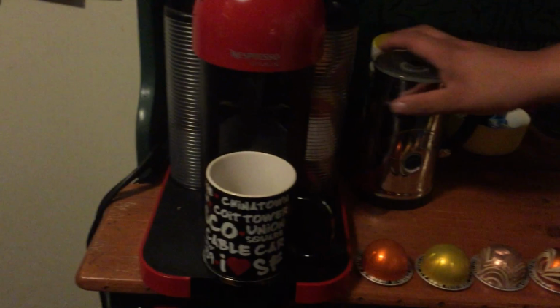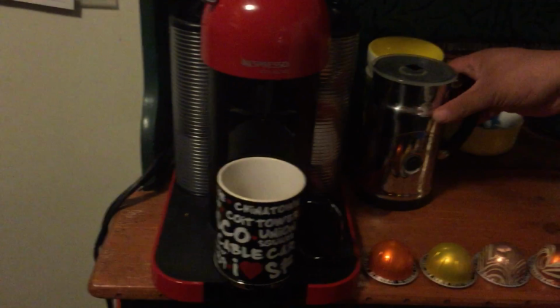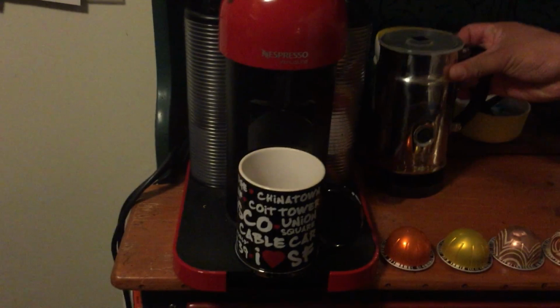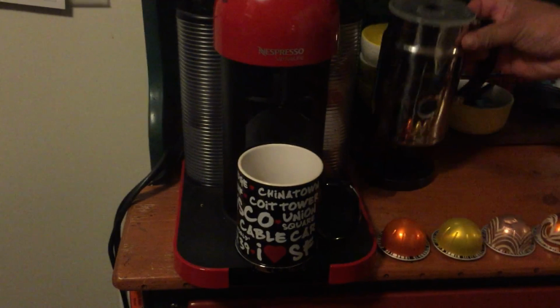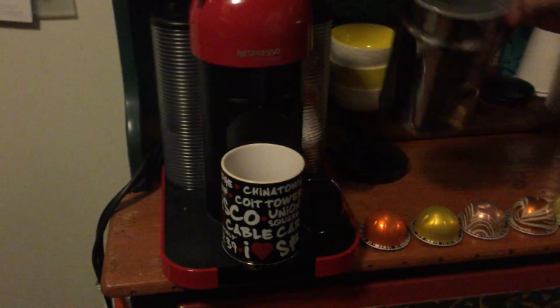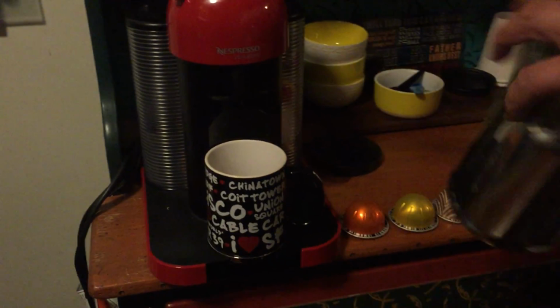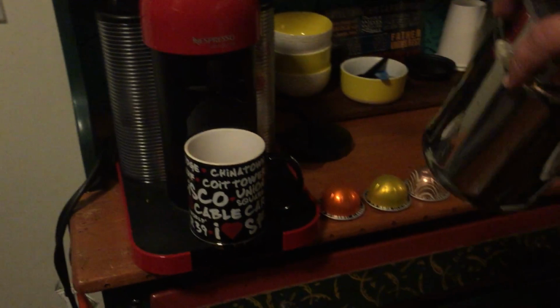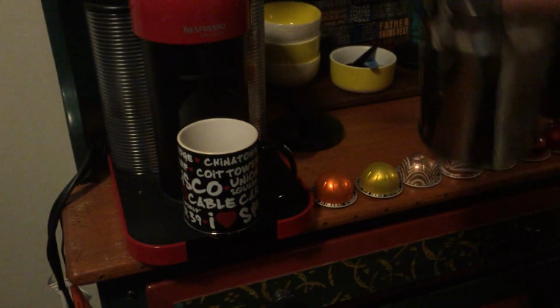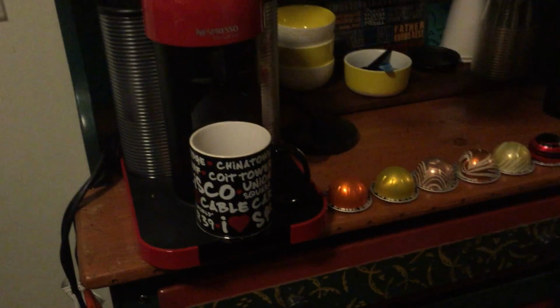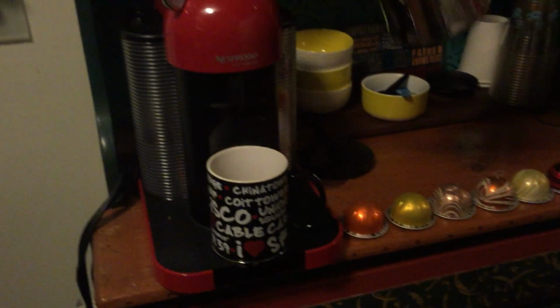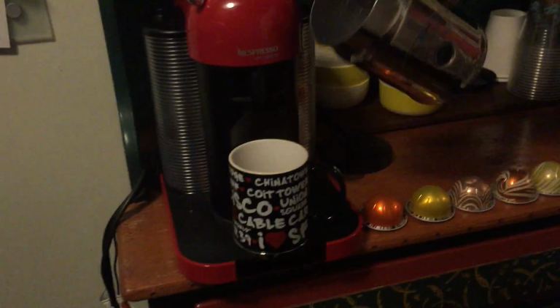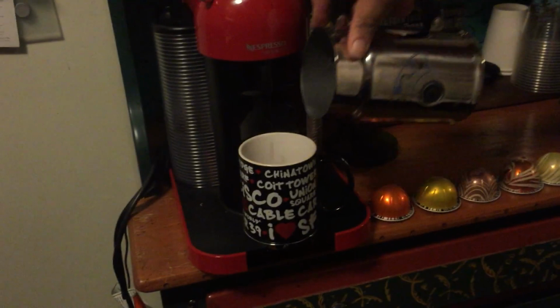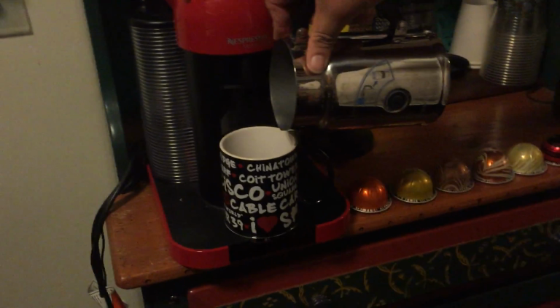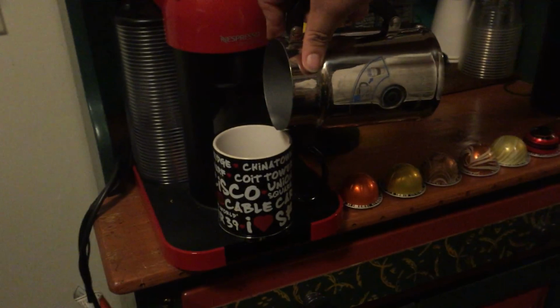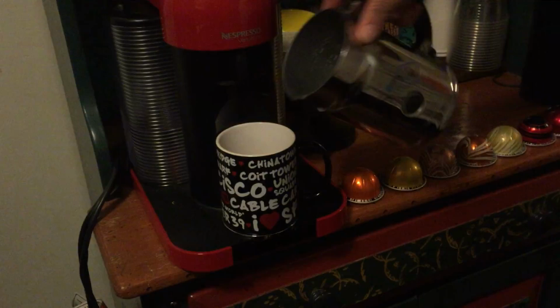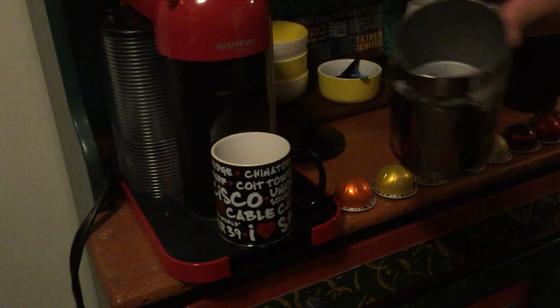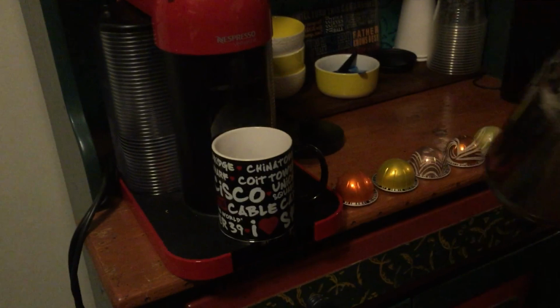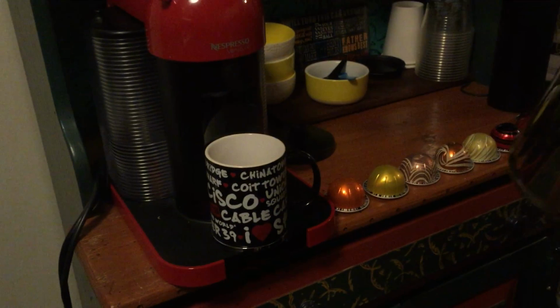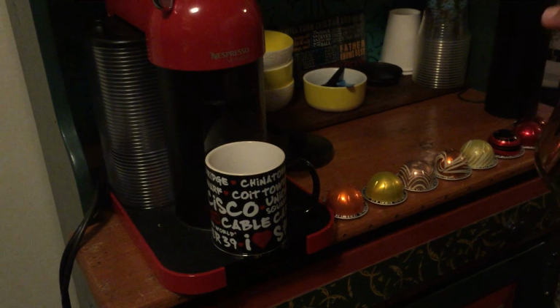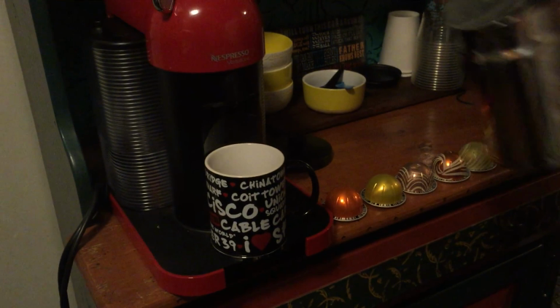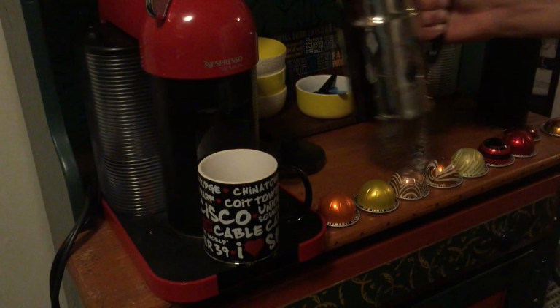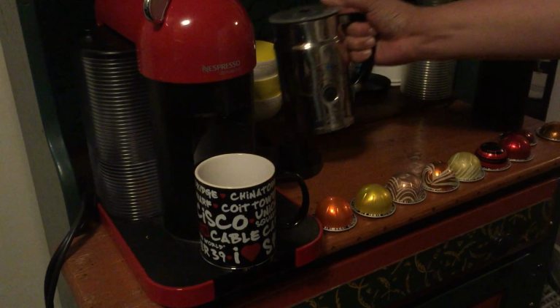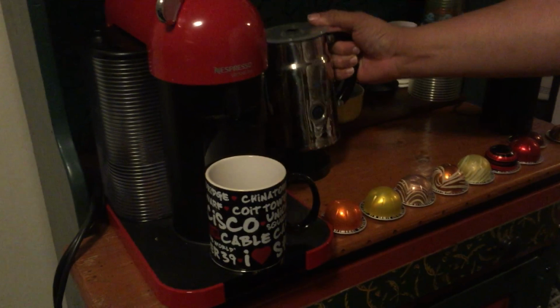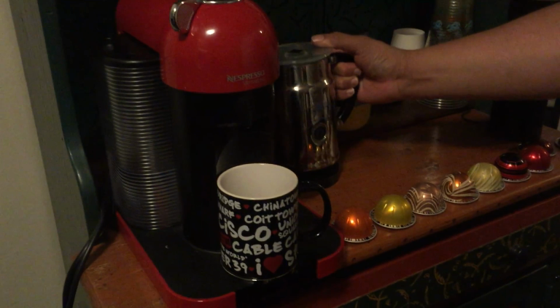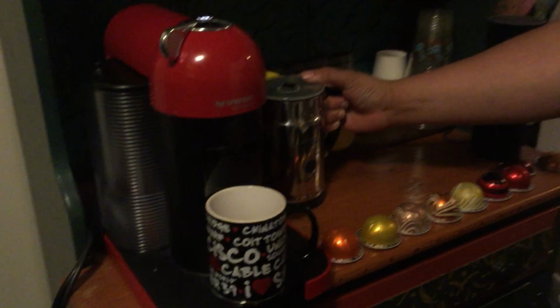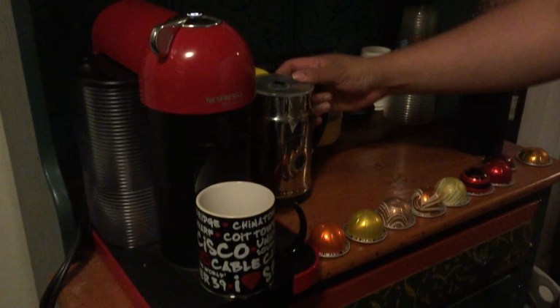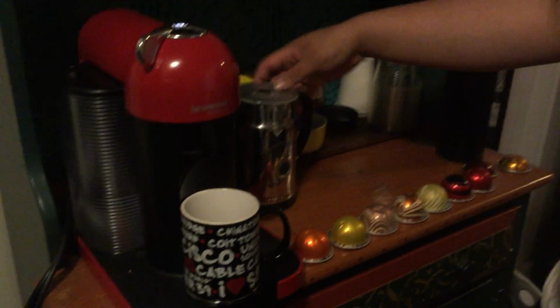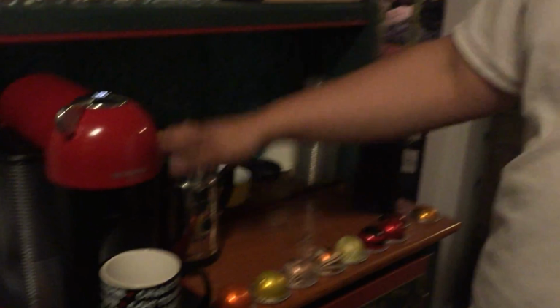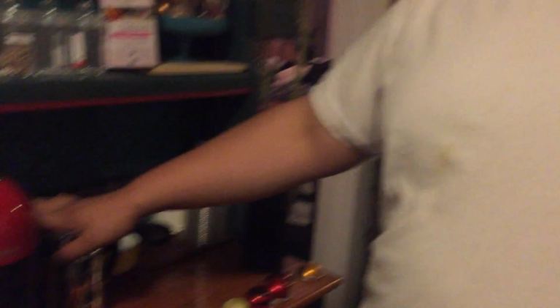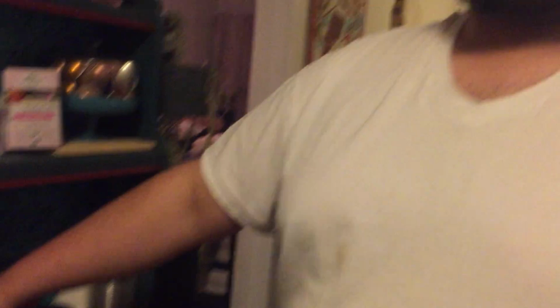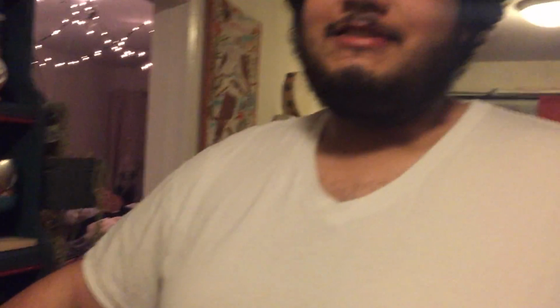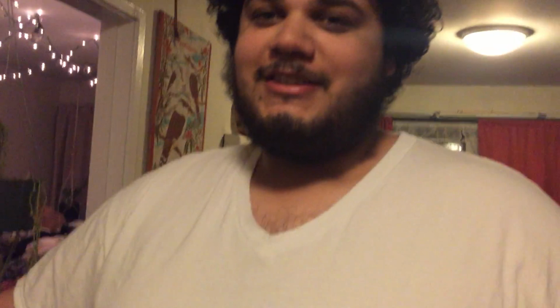Just pour it in, it comes off, and there you go — that's it. Easy coffee, delicious.